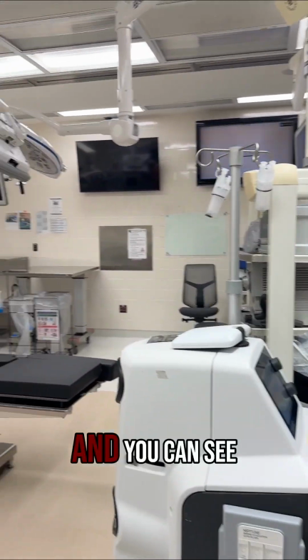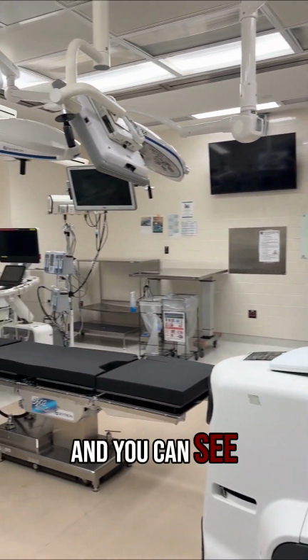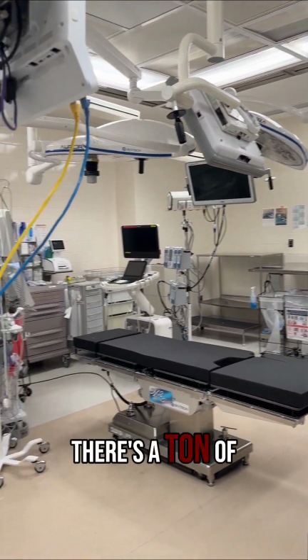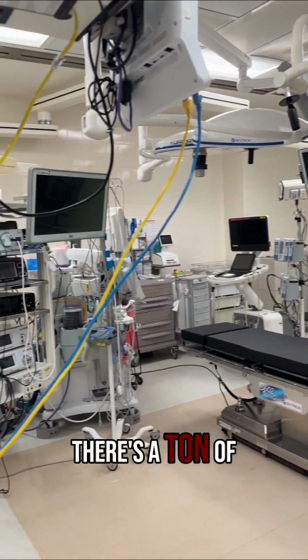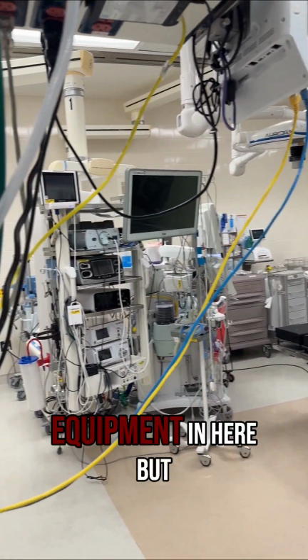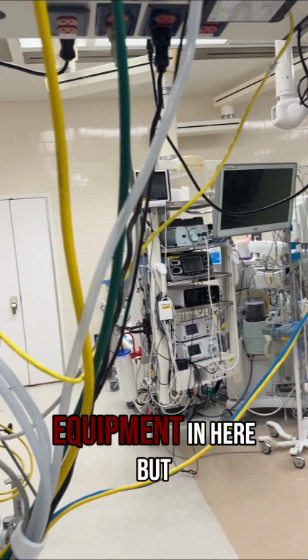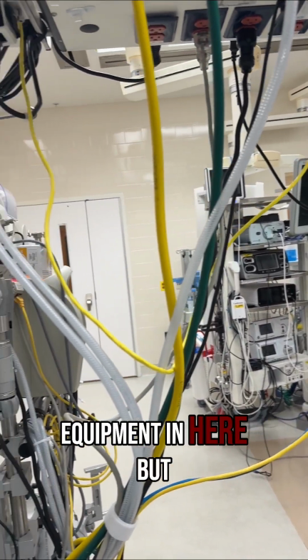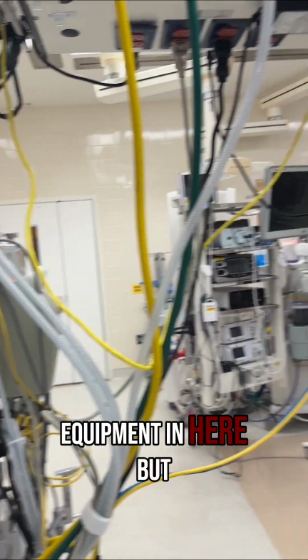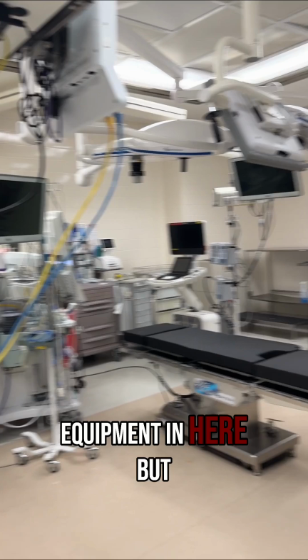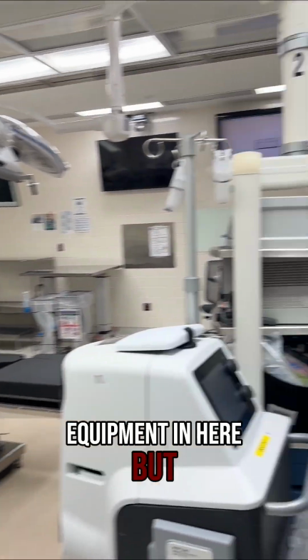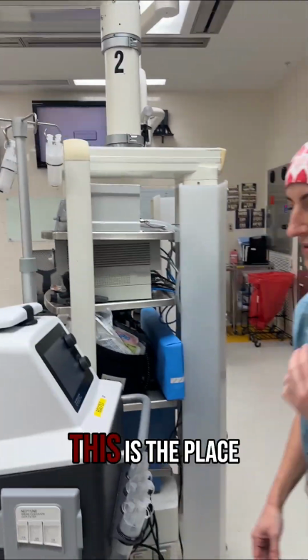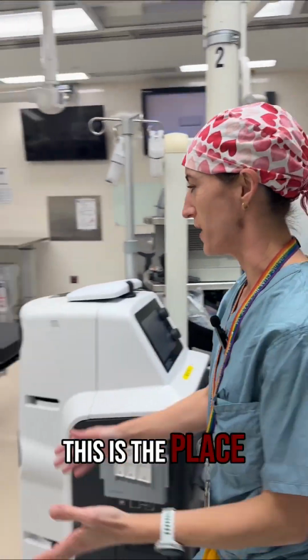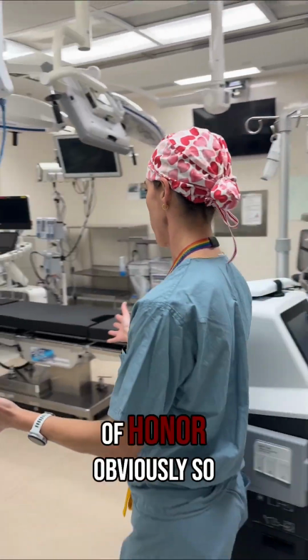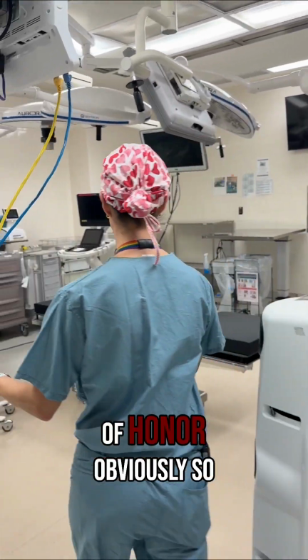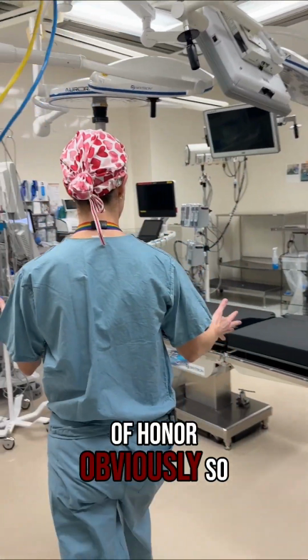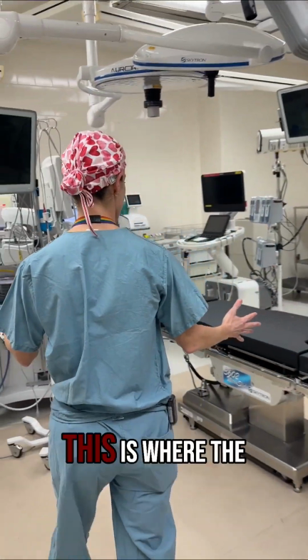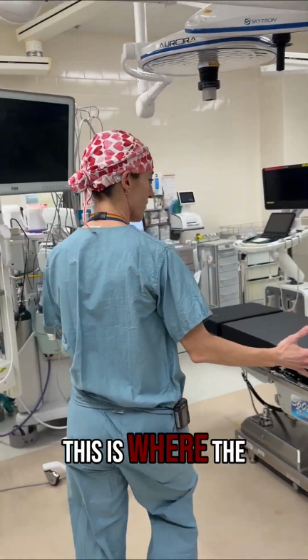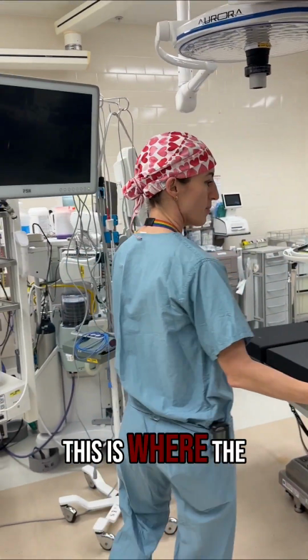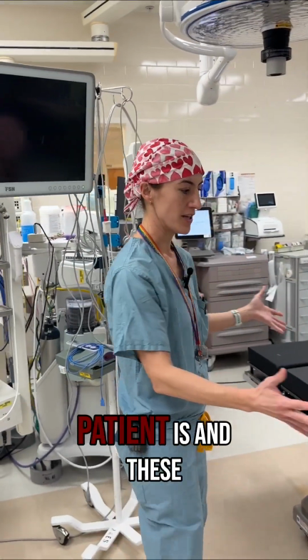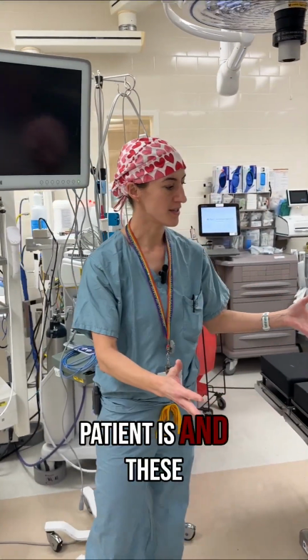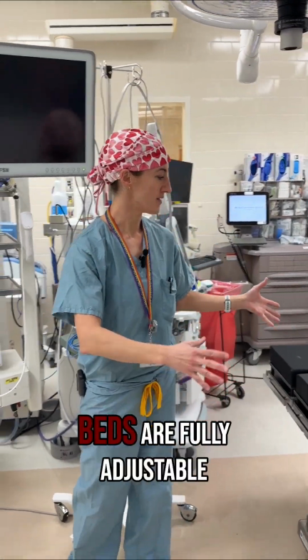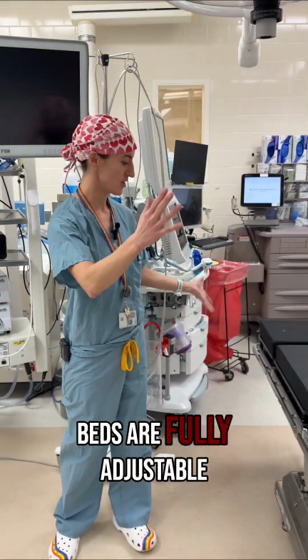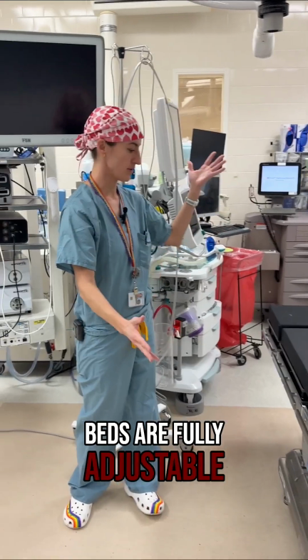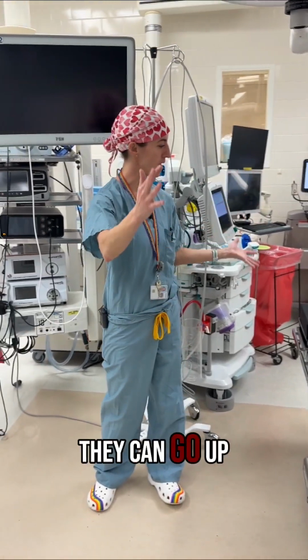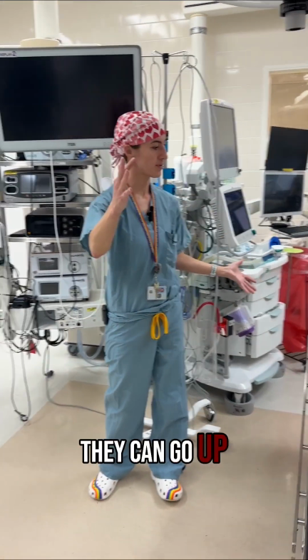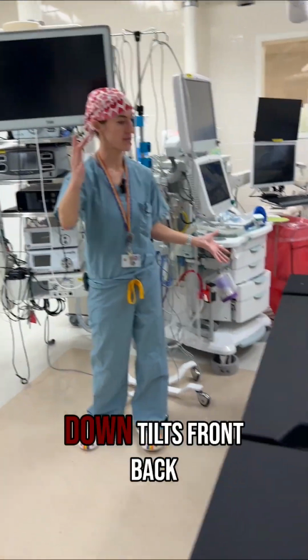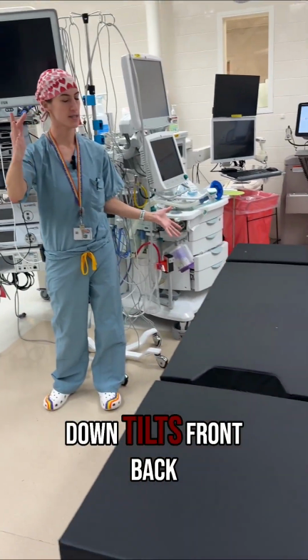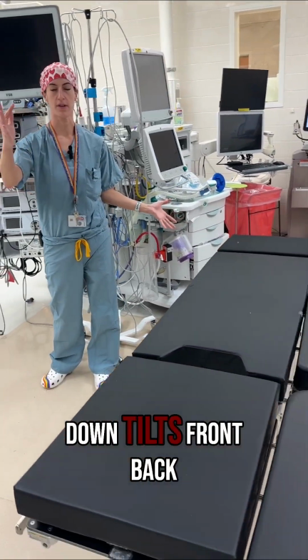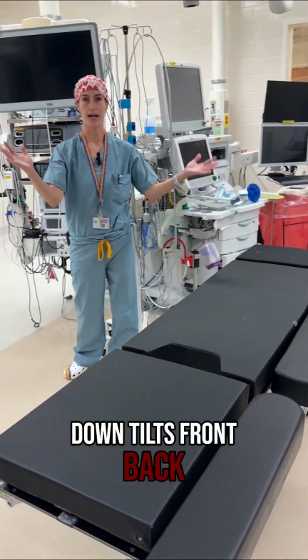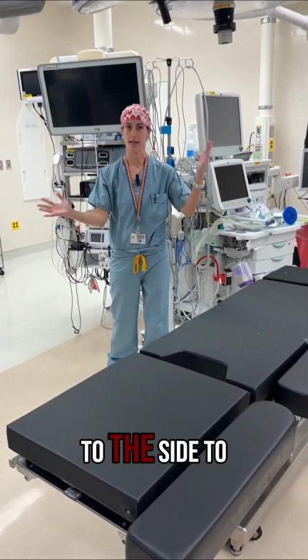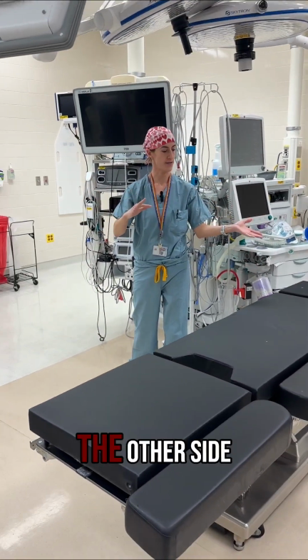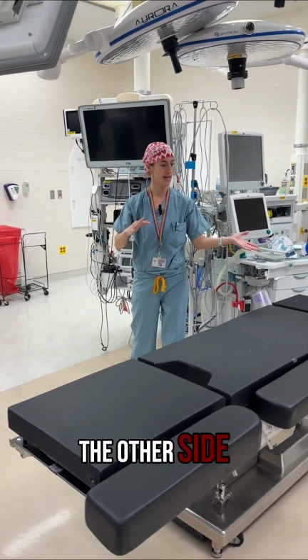You can see there's a ton of equipment in here. But this is the place of honor, obviously. So this is where the patient is, and these beds are fully adjustable. They can go up, down, tilt front, back, to the side, to the other side.